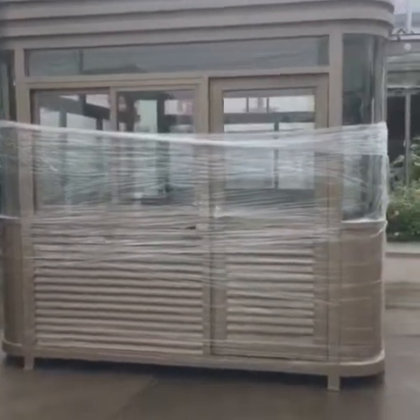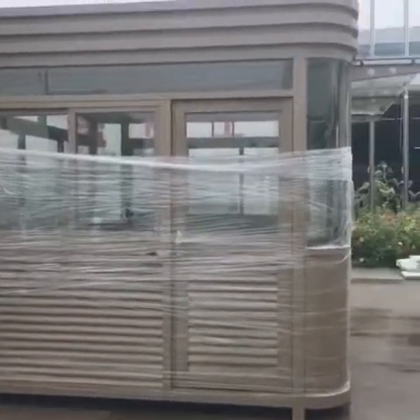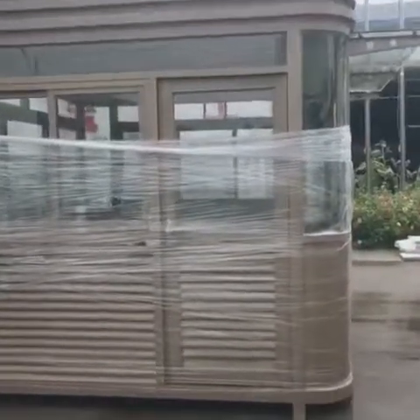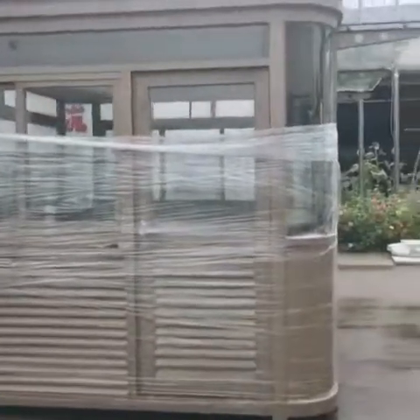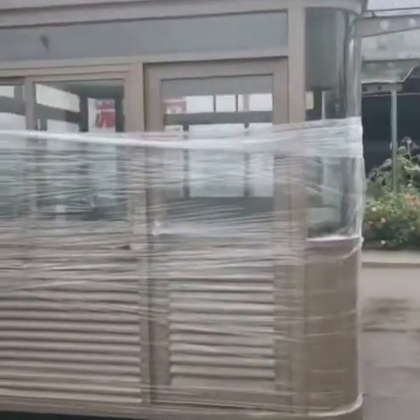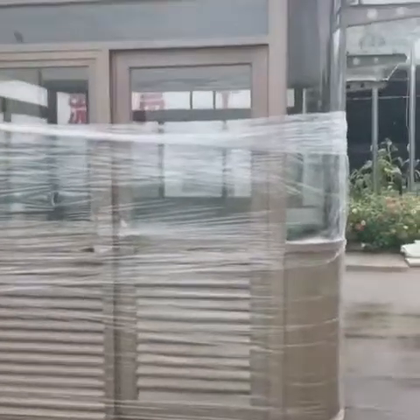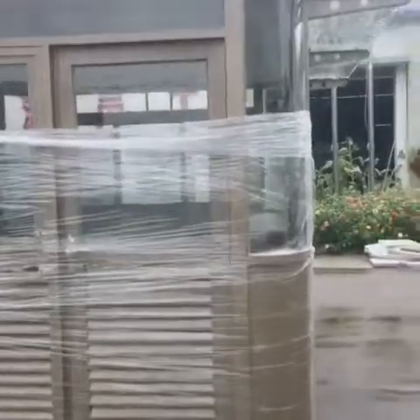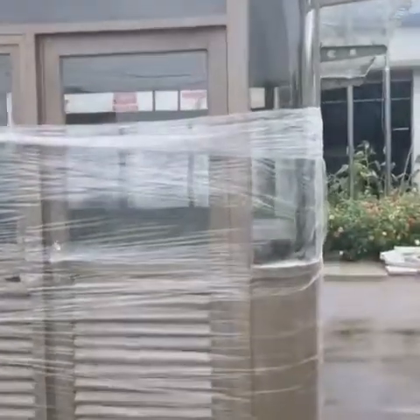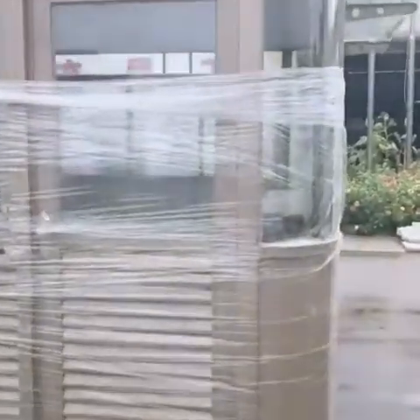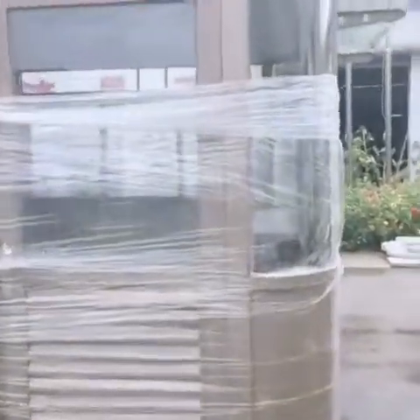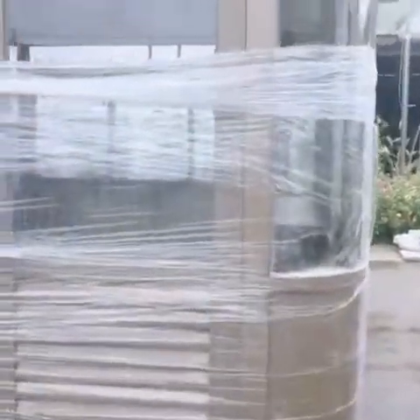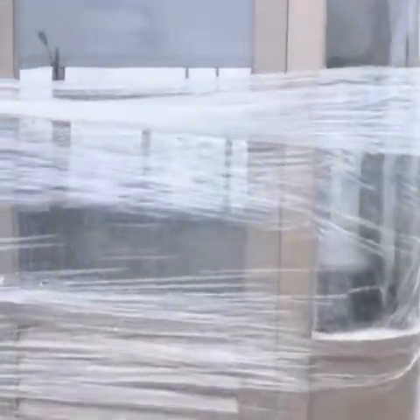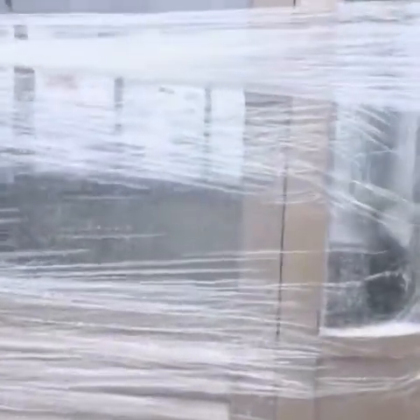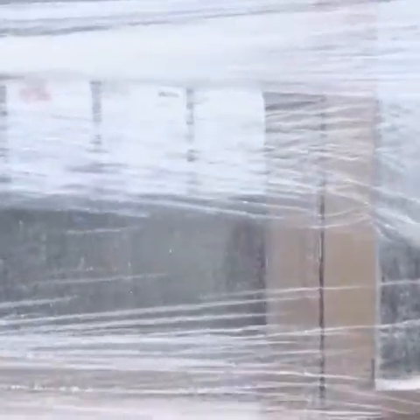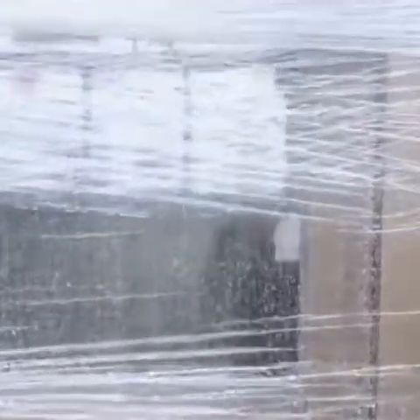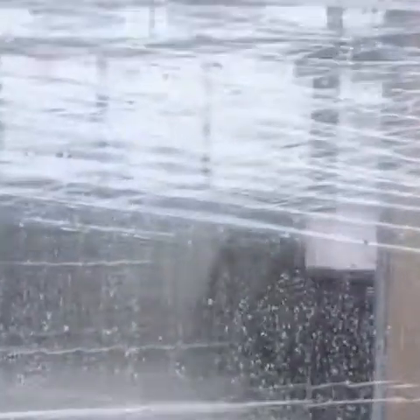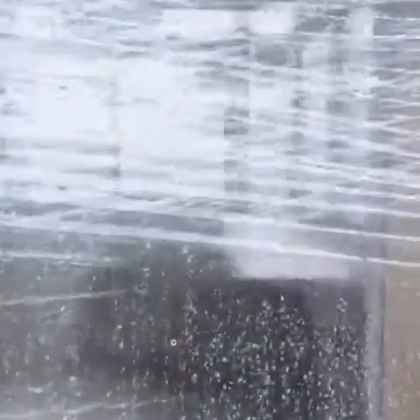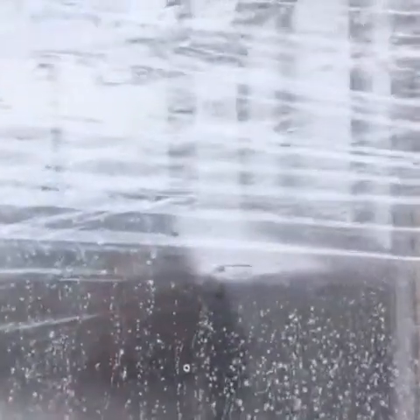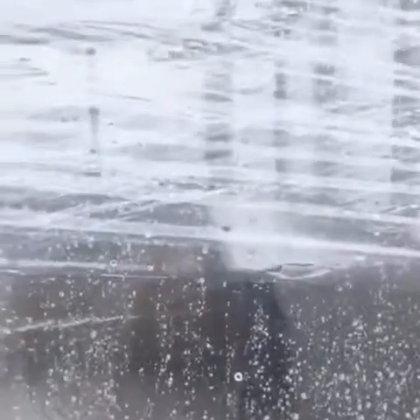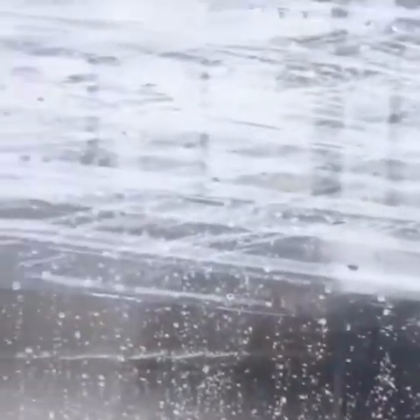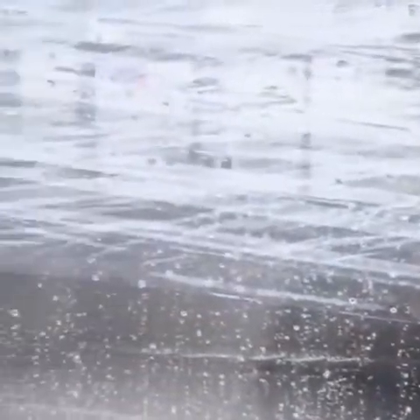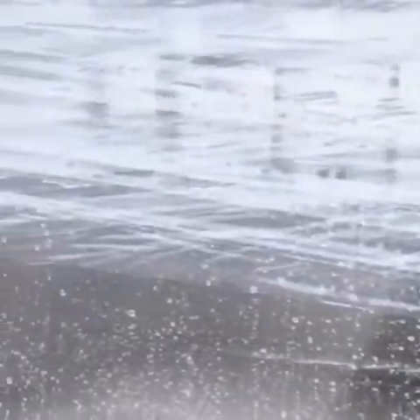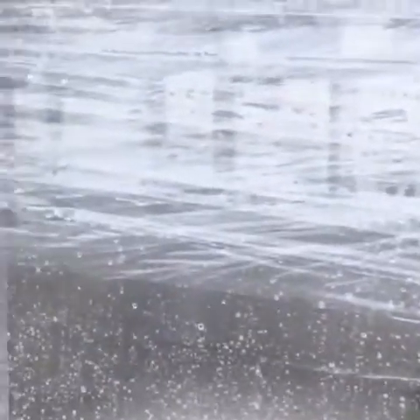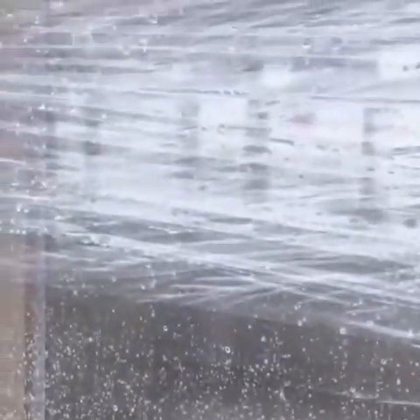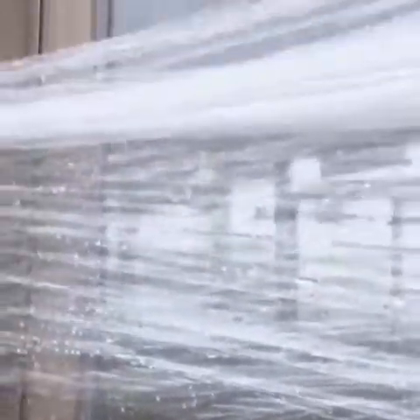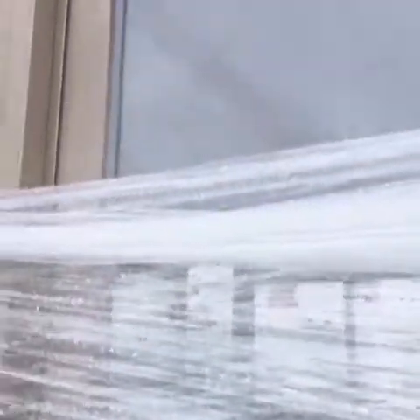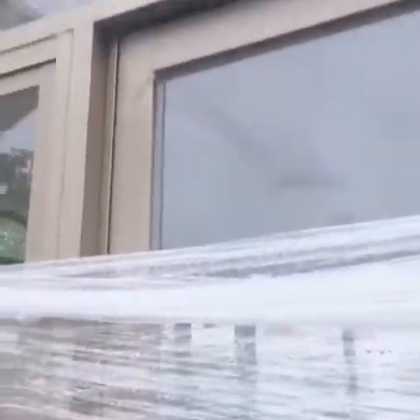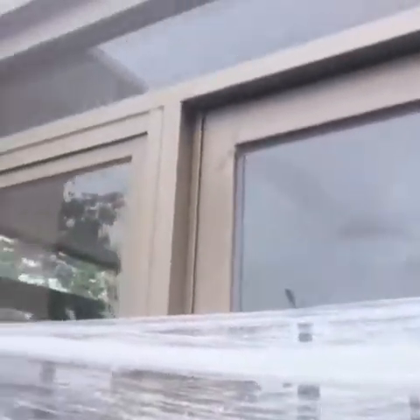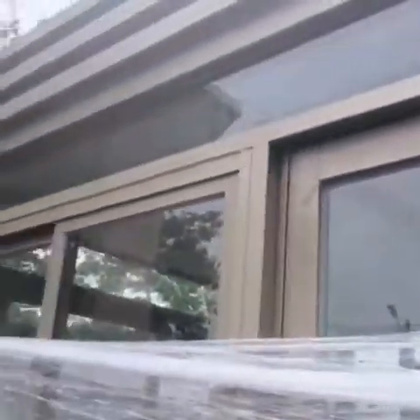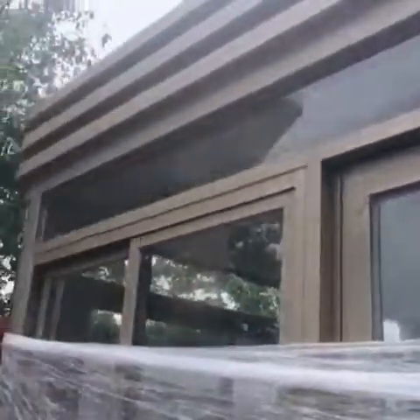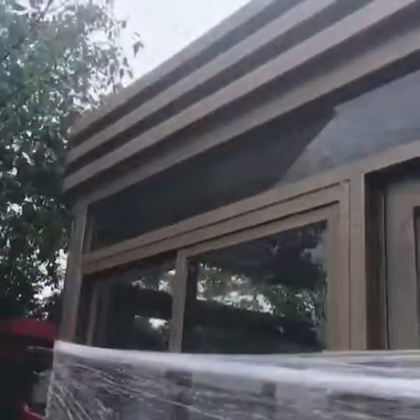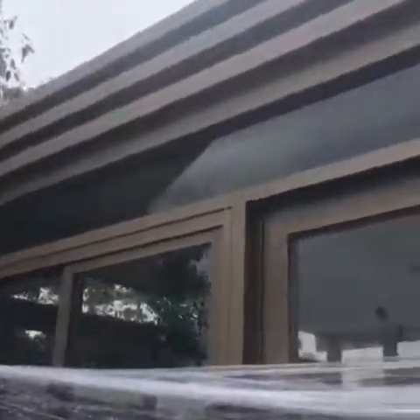Let me show you. You can see the inside and the outside finish.